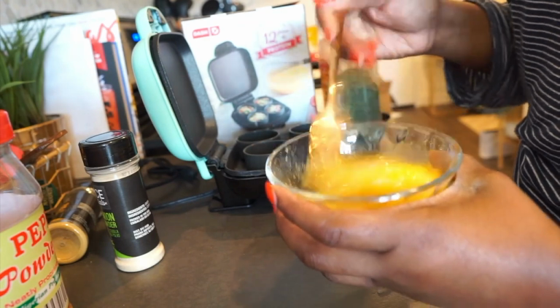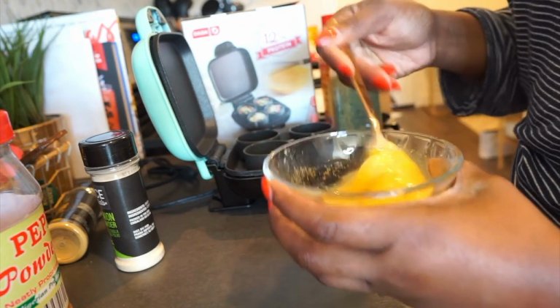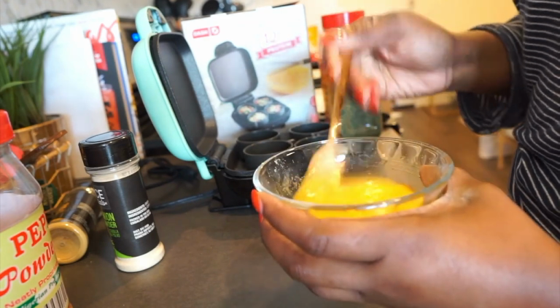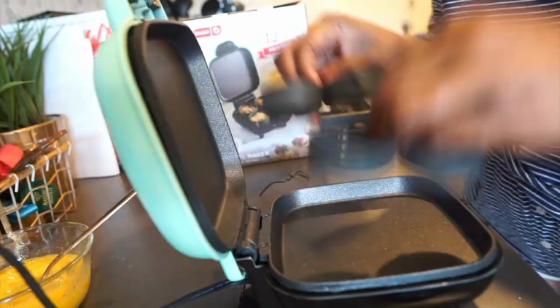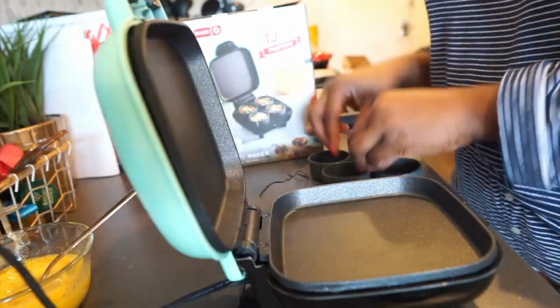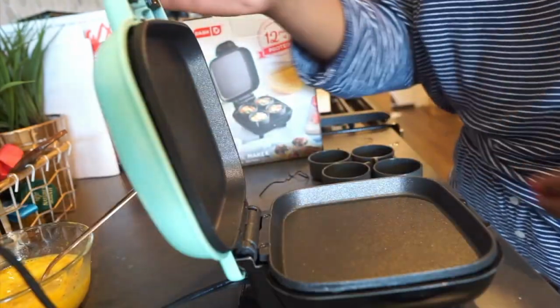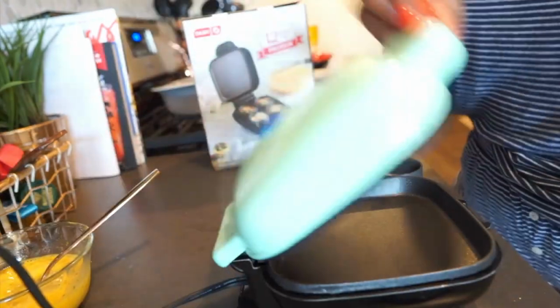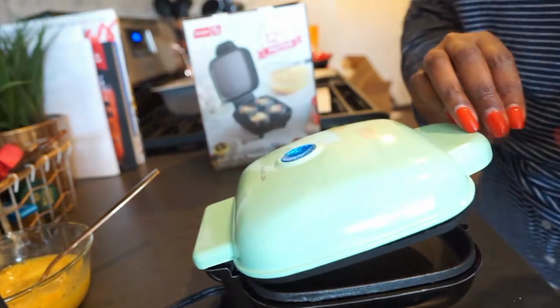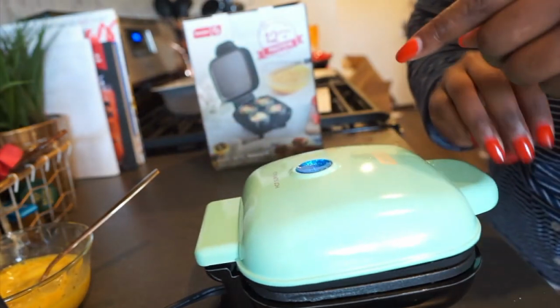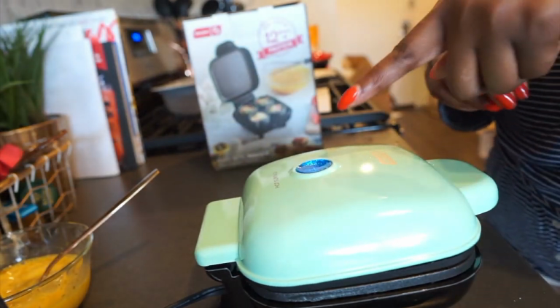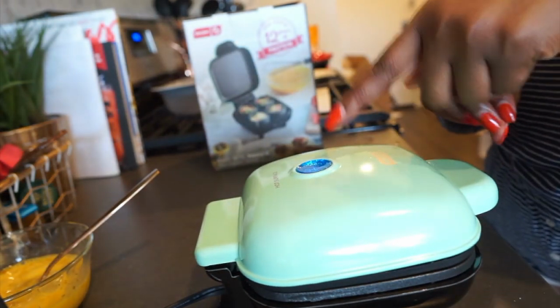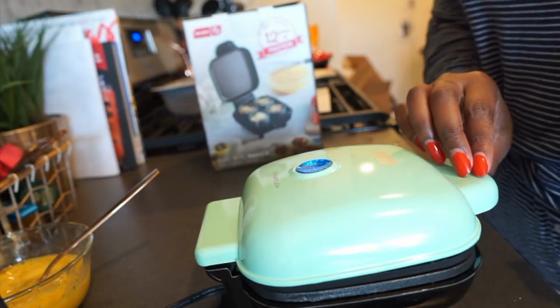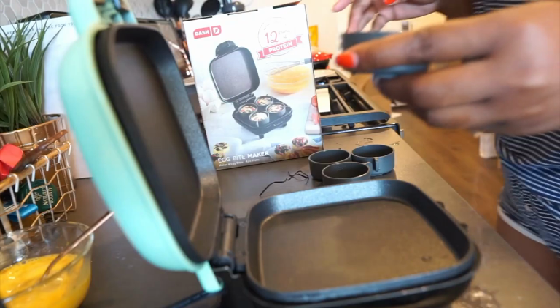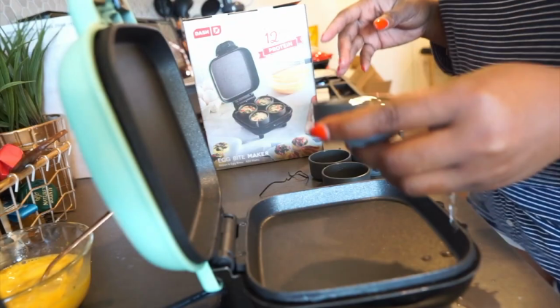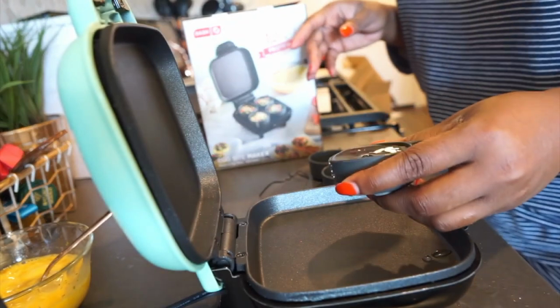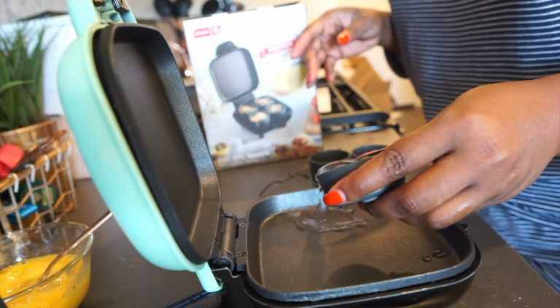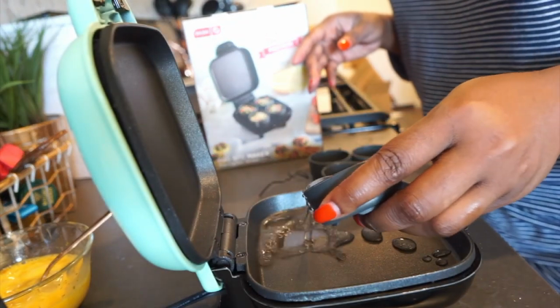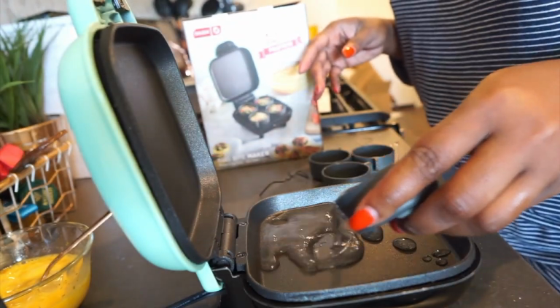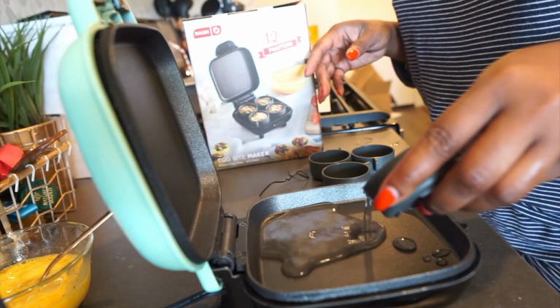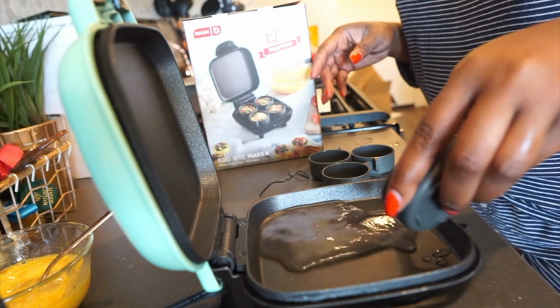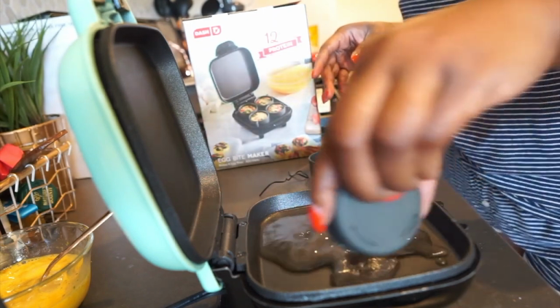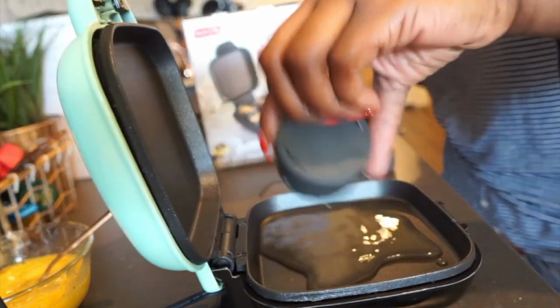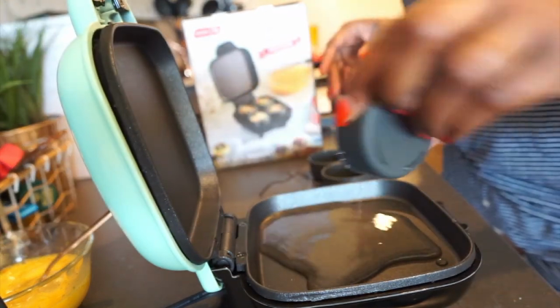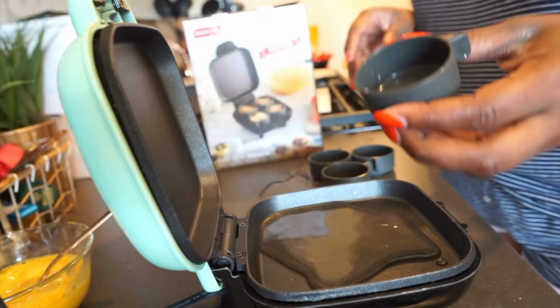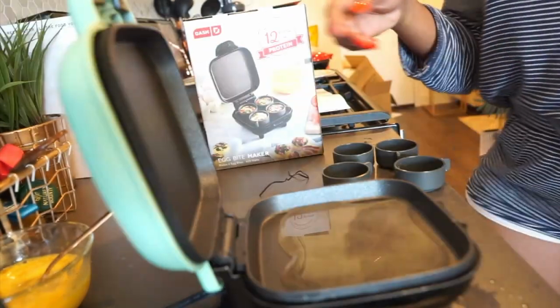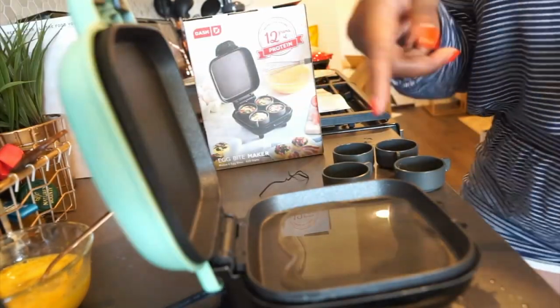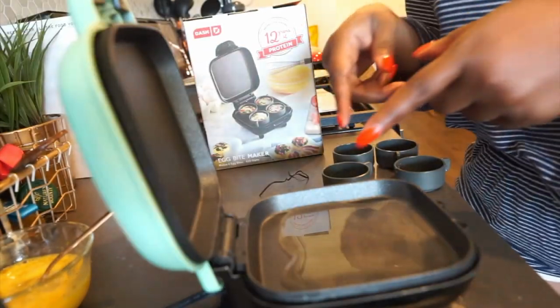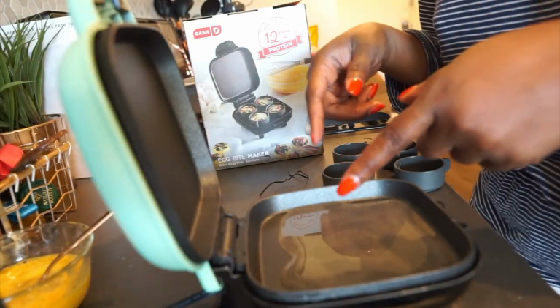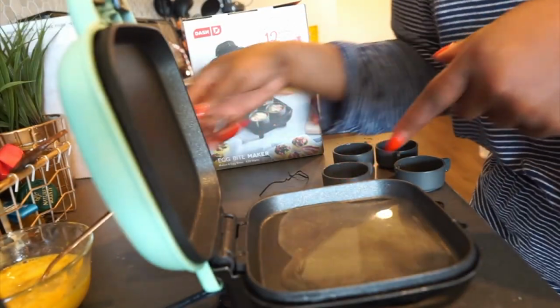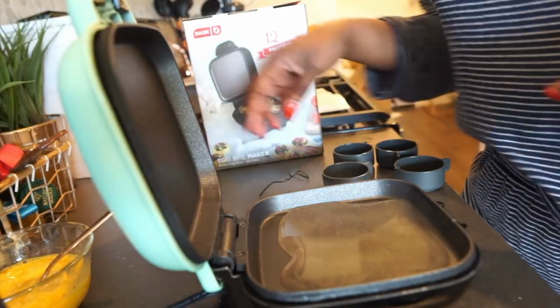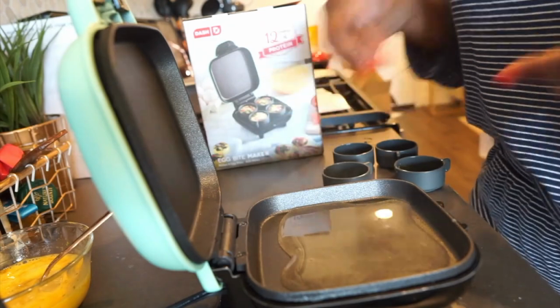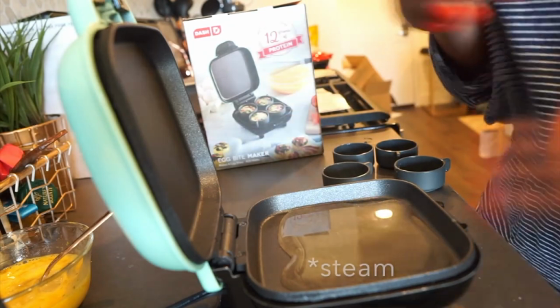Okay, the light is on. It says to fill up a cup of water here. You can see it's starting to steam.